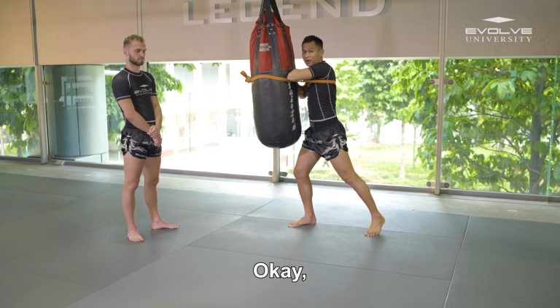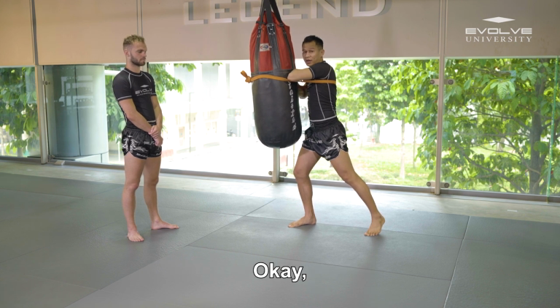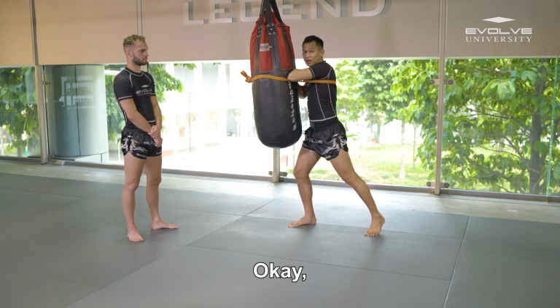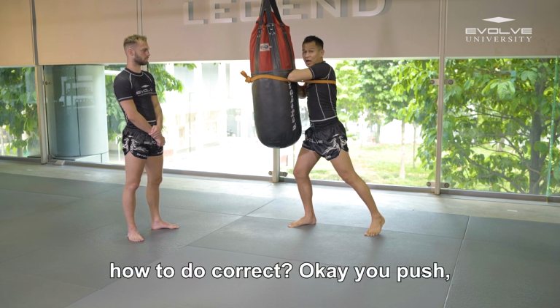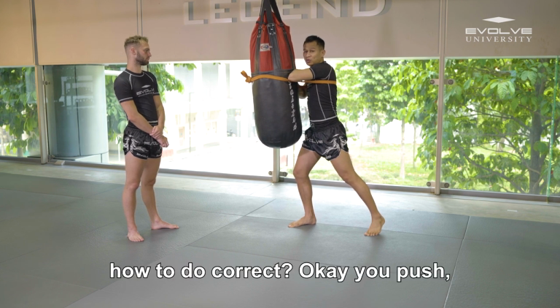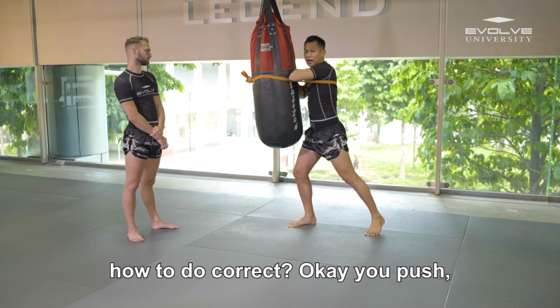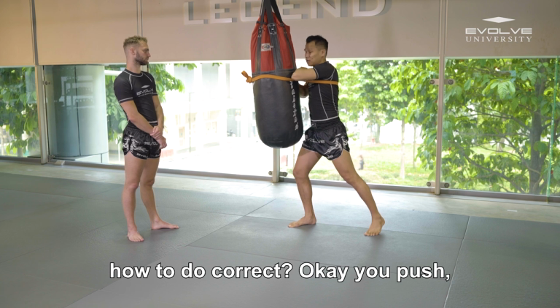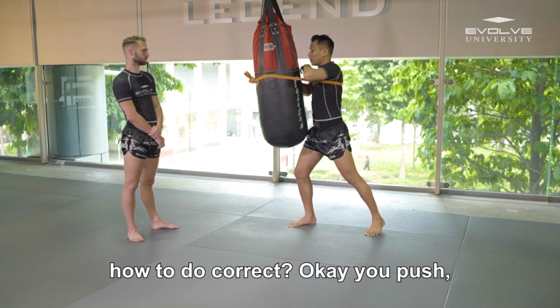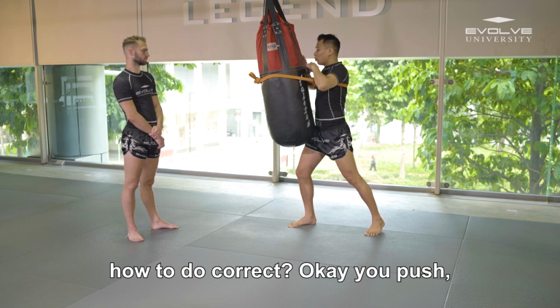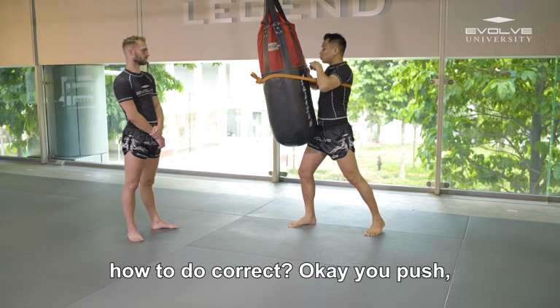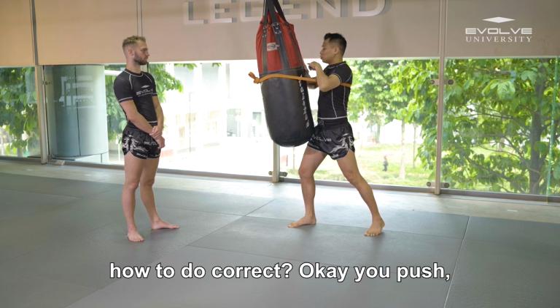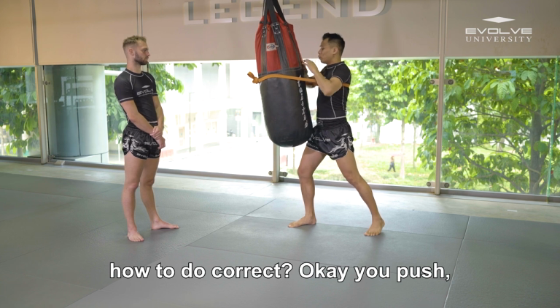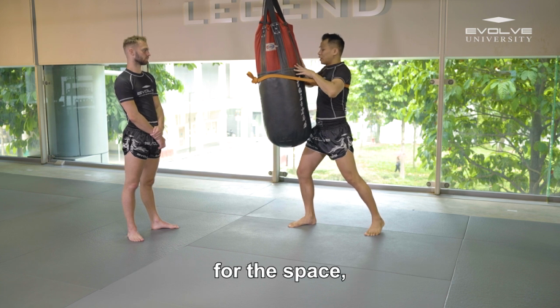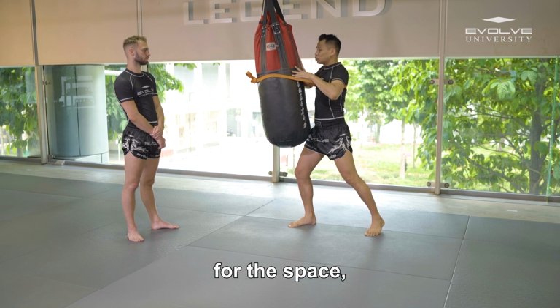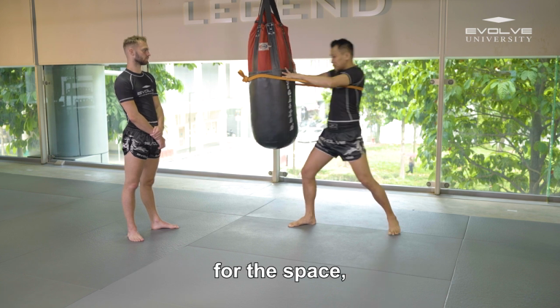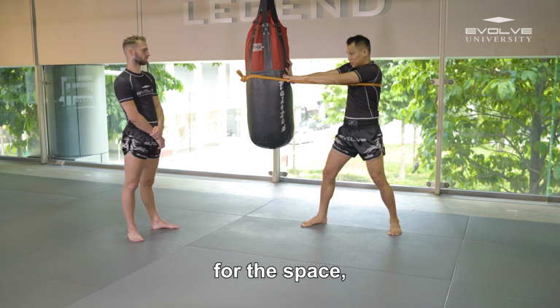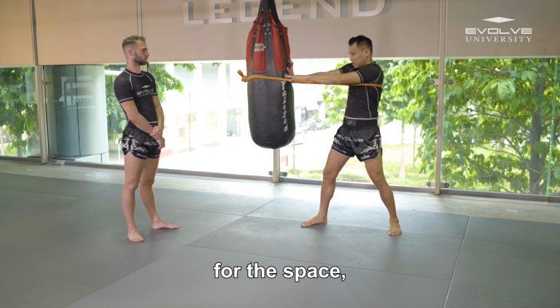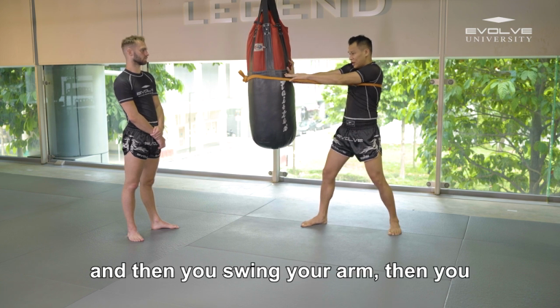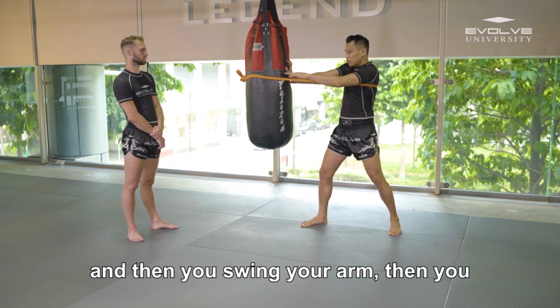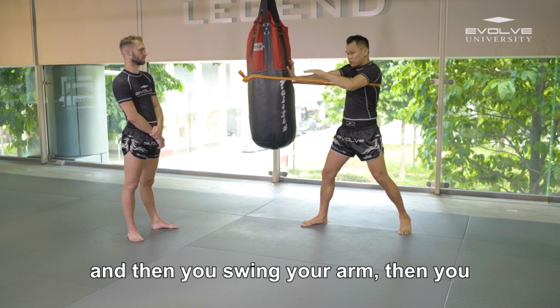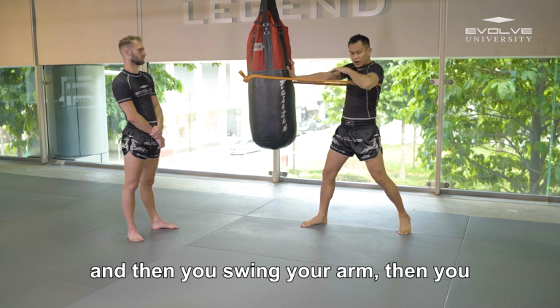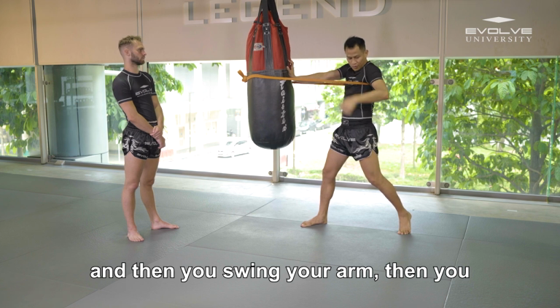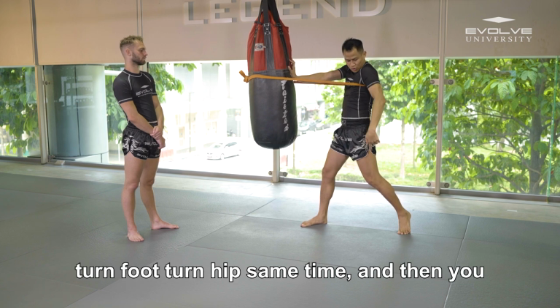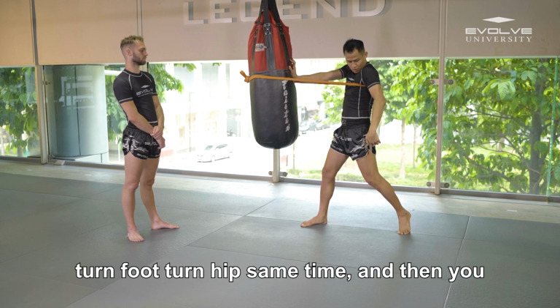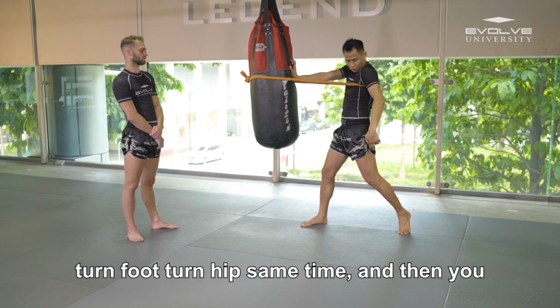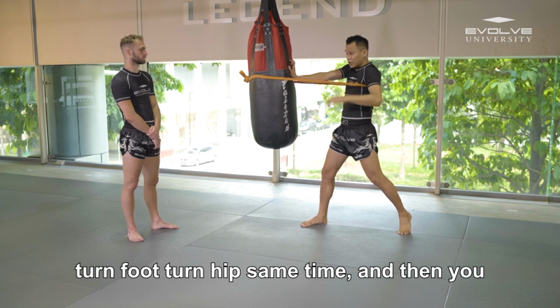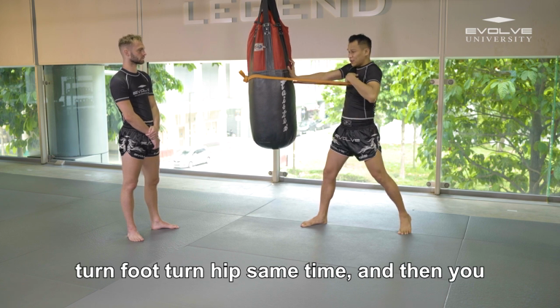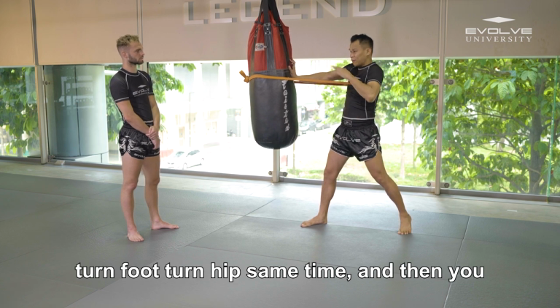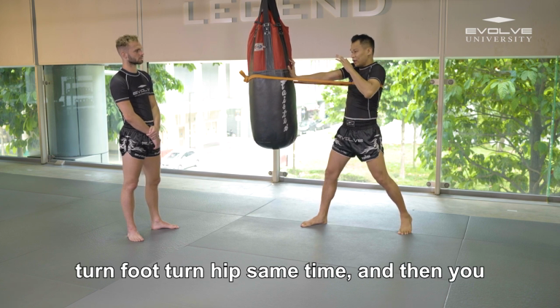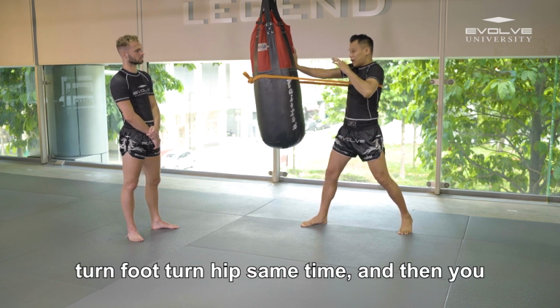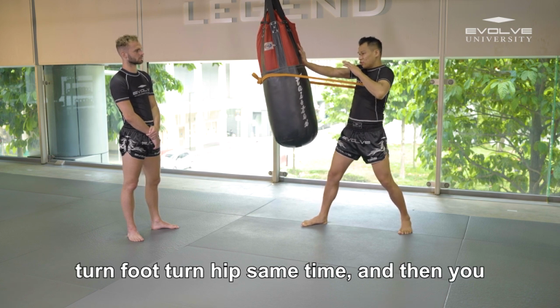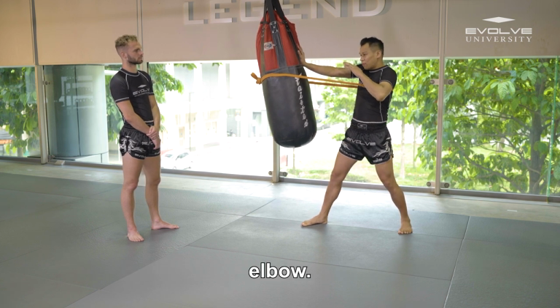How to do it correctly: you push, you push and then you space. Then you swing your arm, then you turn foot and hip at the same time, and then your elbow.